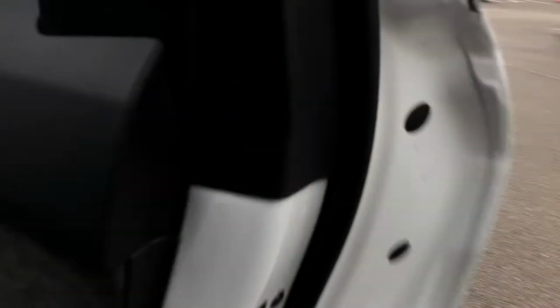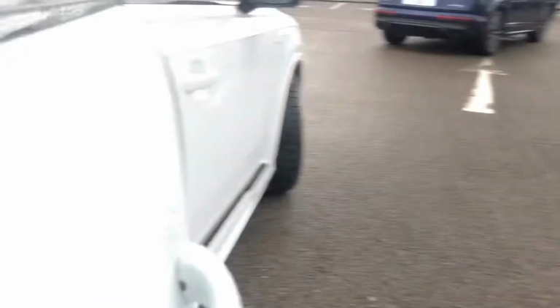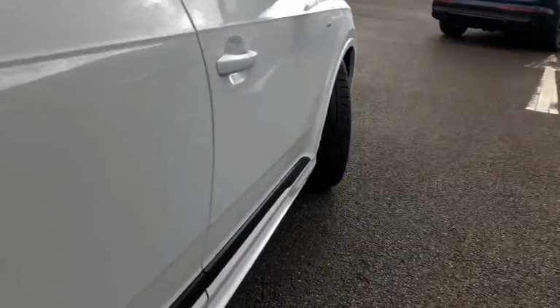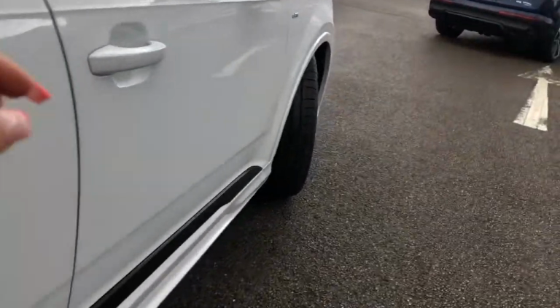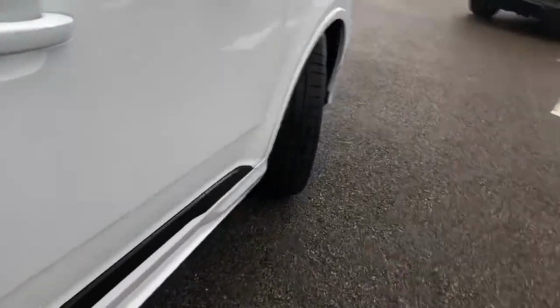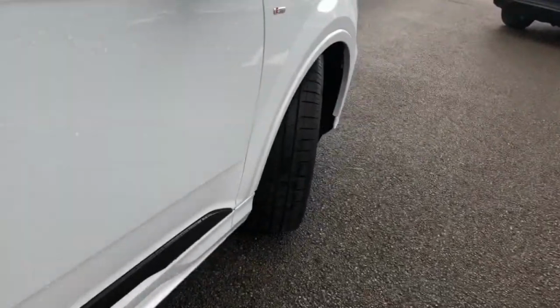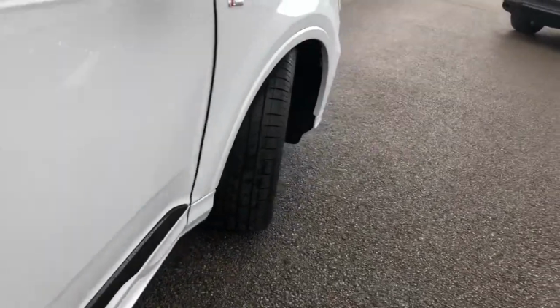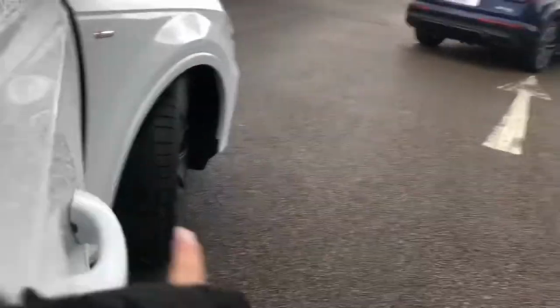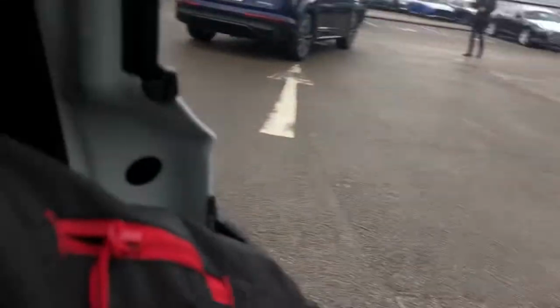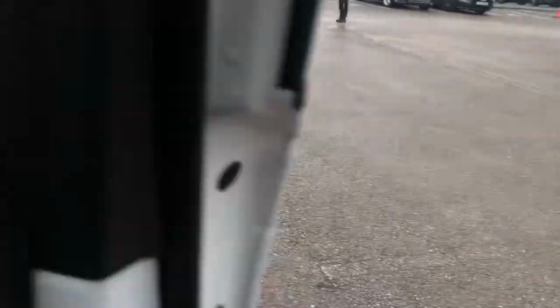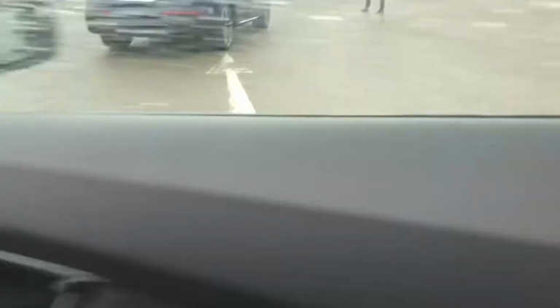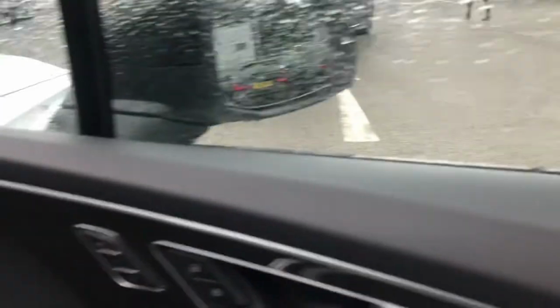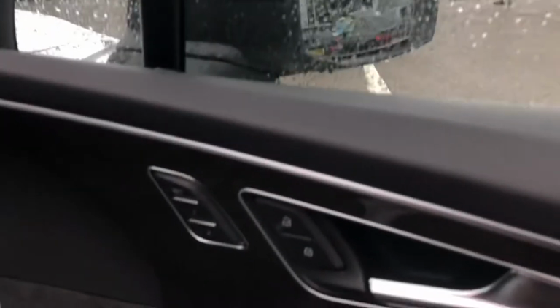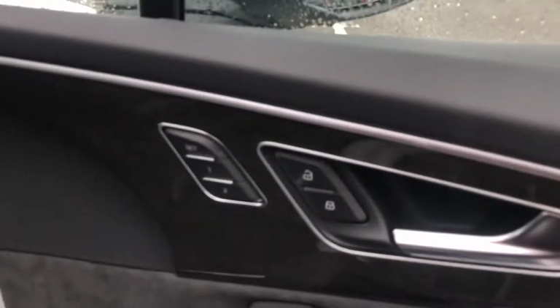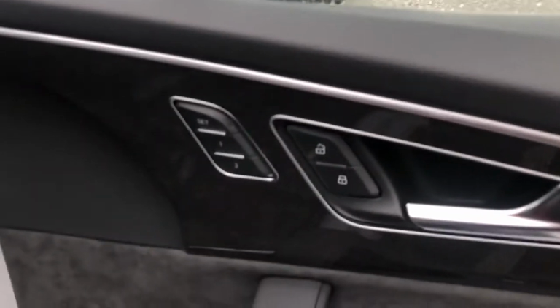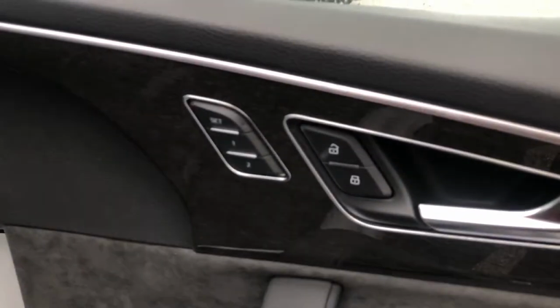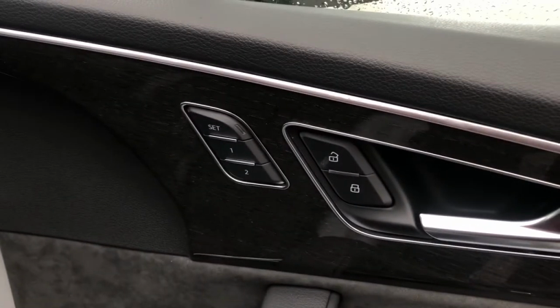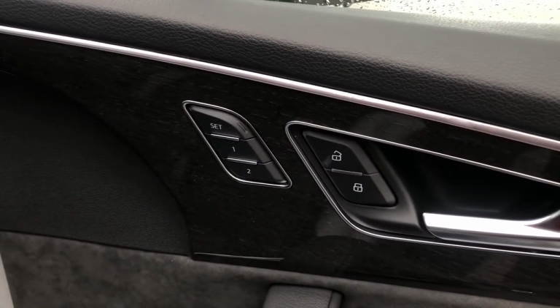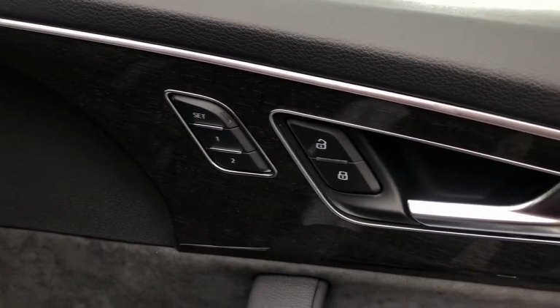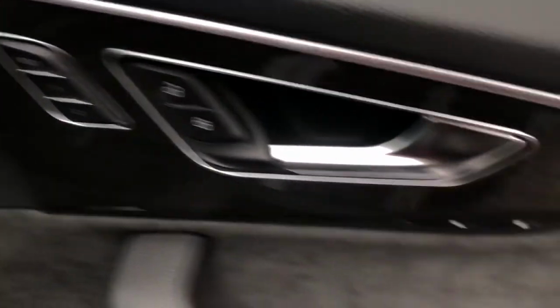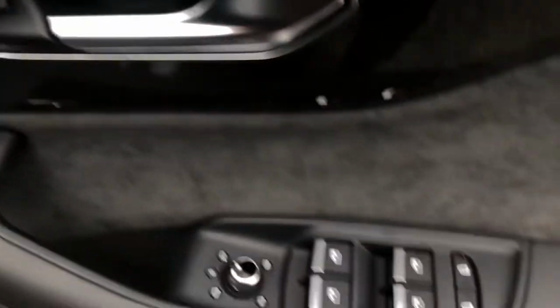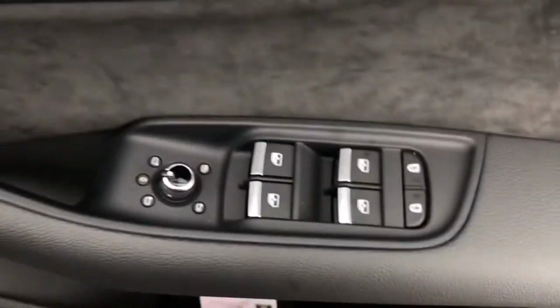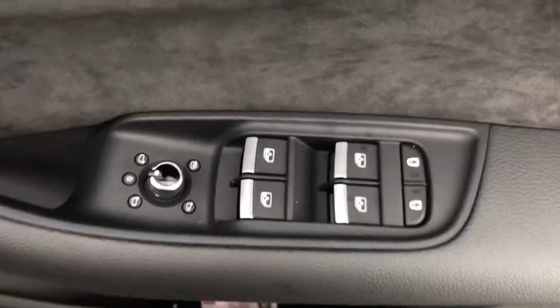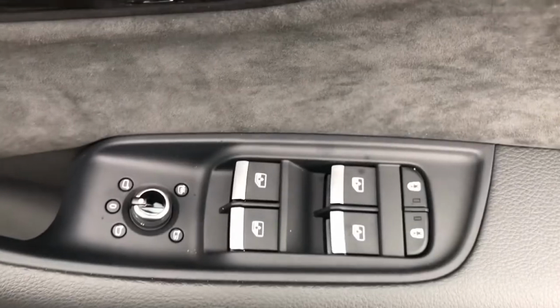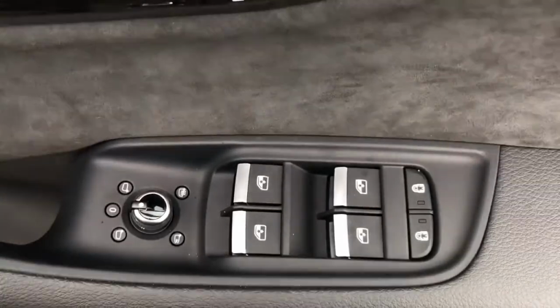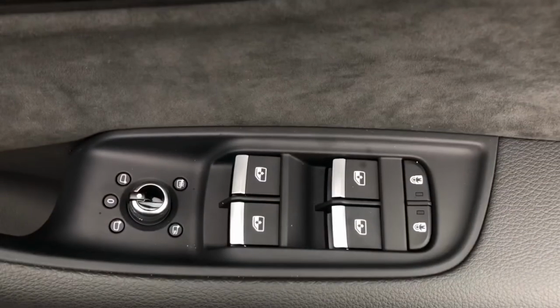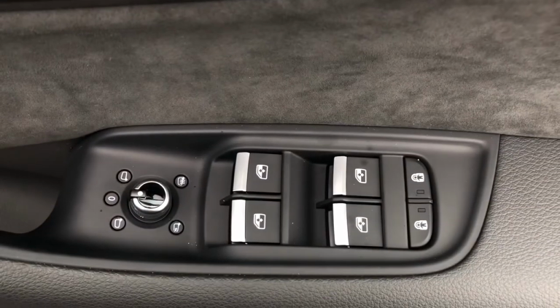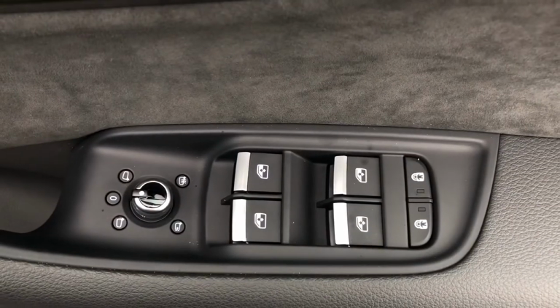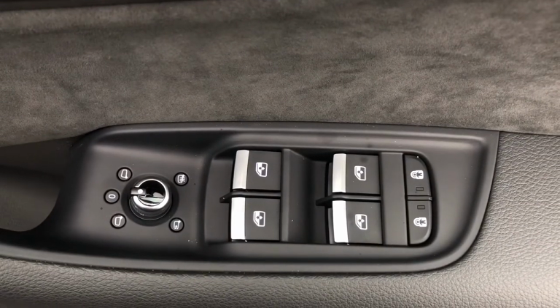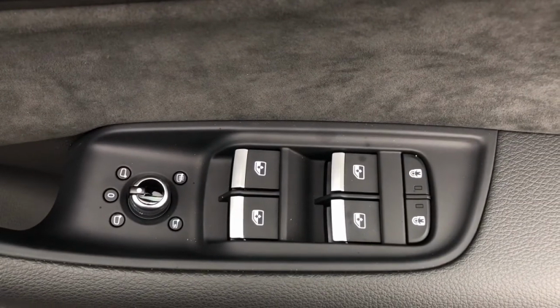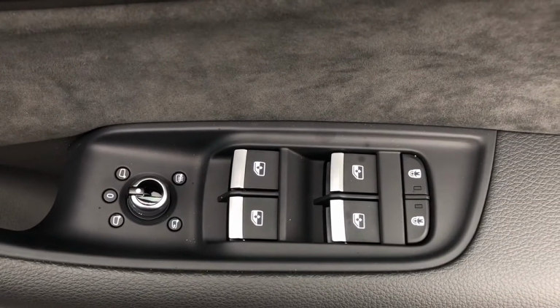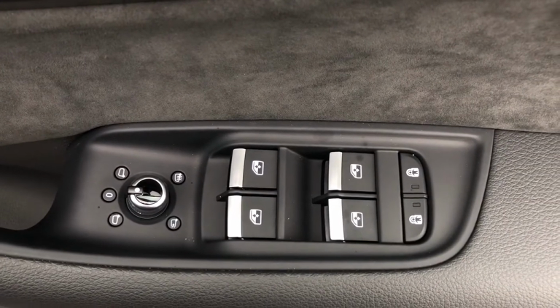As we make our way into the front of the vehicle, we do have a memory function for the driver's seat allowing you to save two different positions. Here we have the controls for the electric and heated wing mirrors as well as the front and back windows.